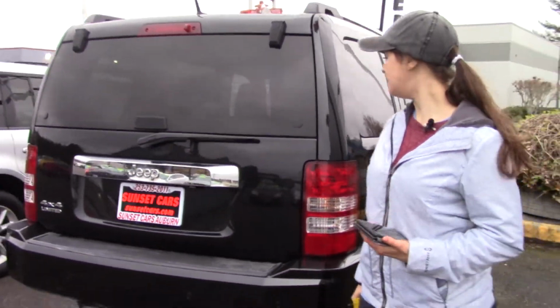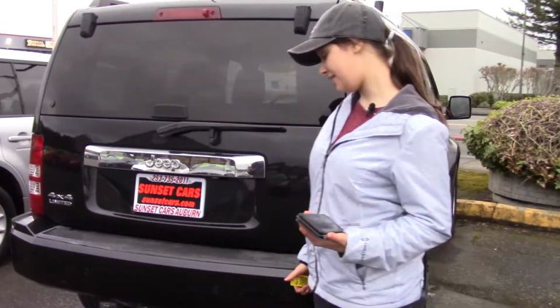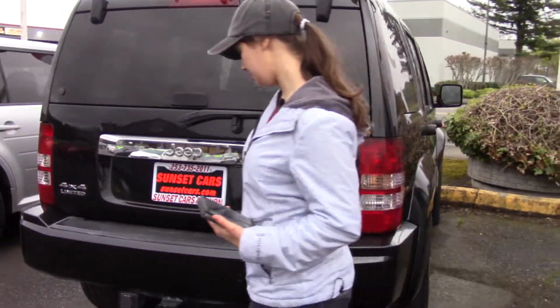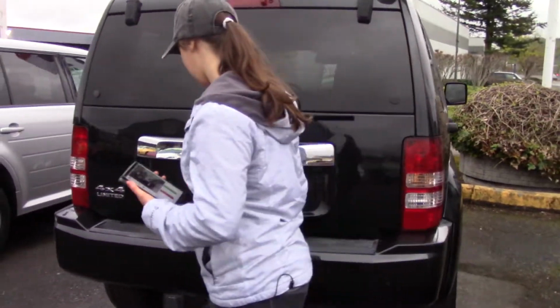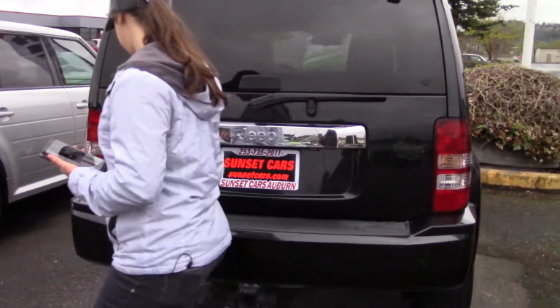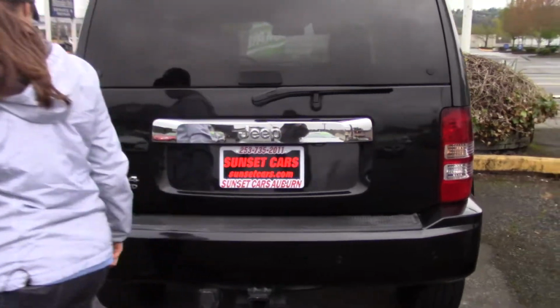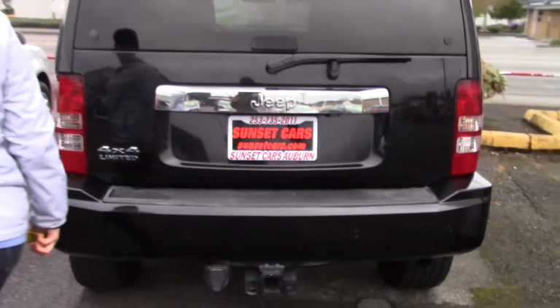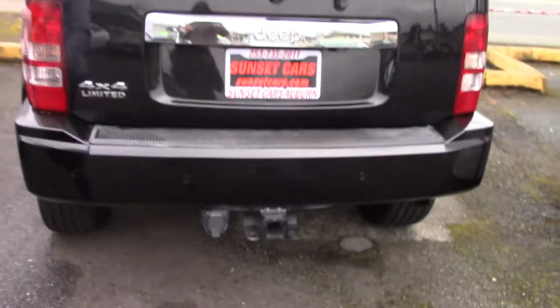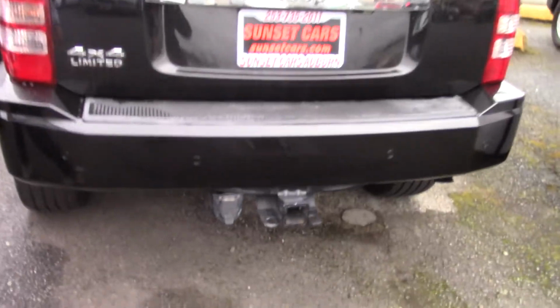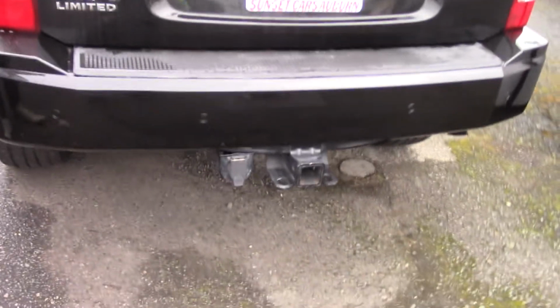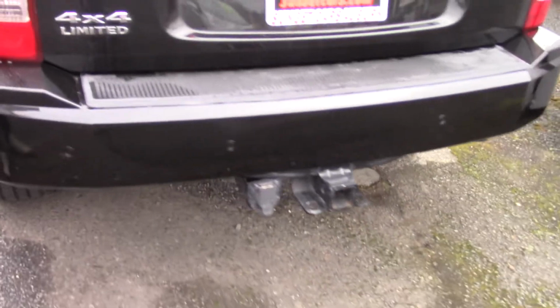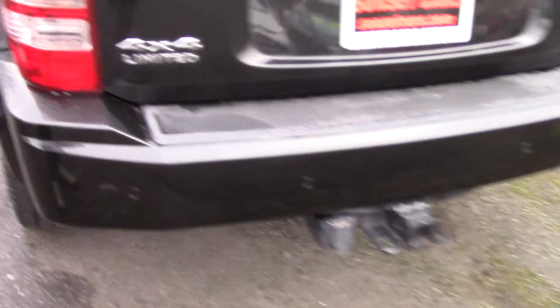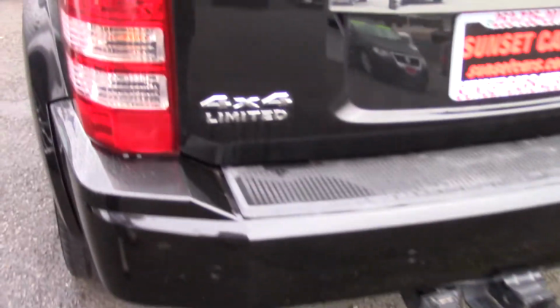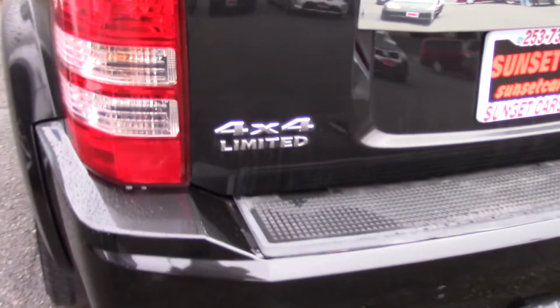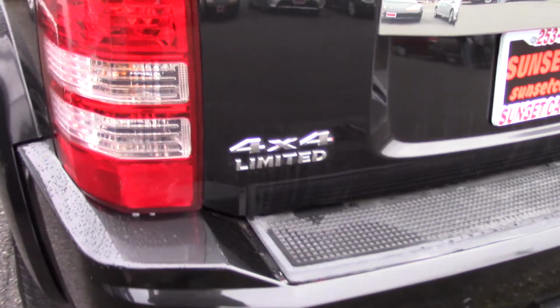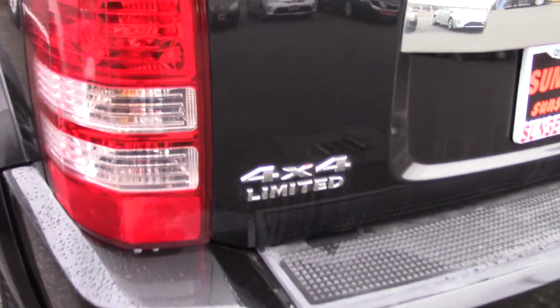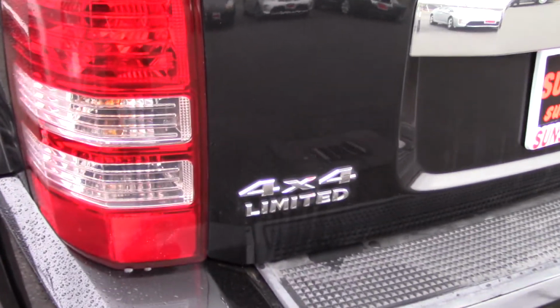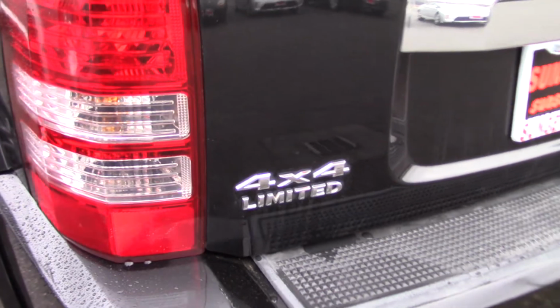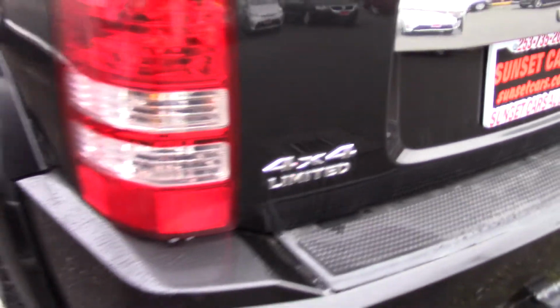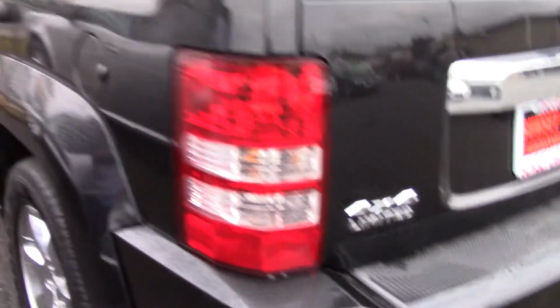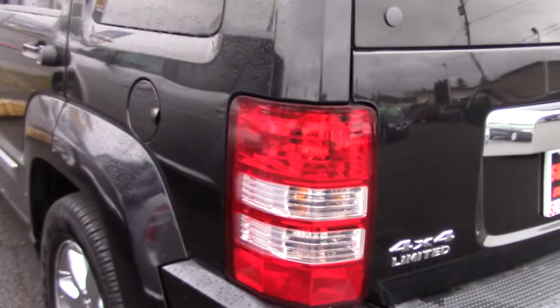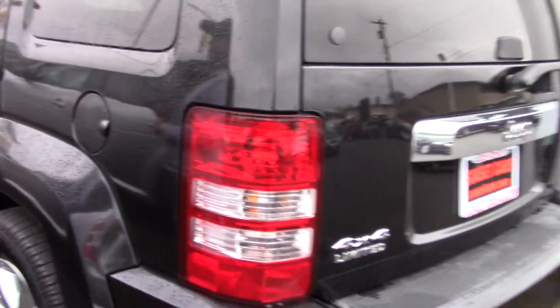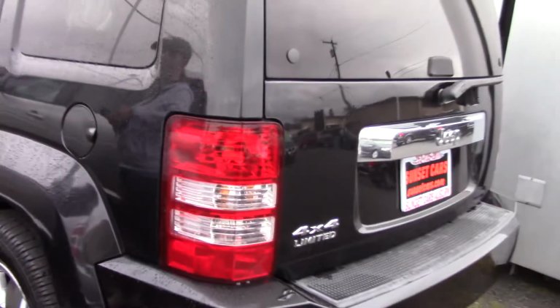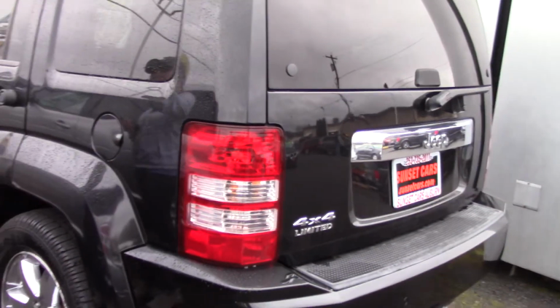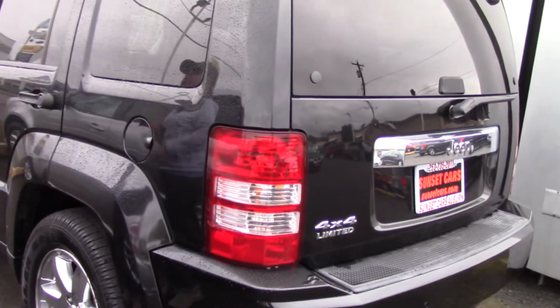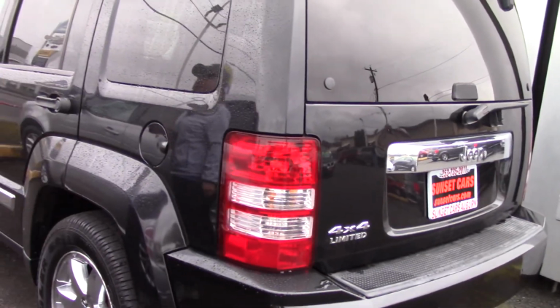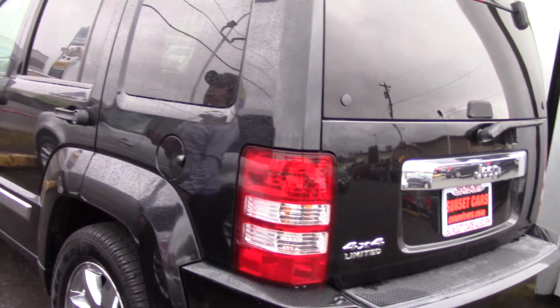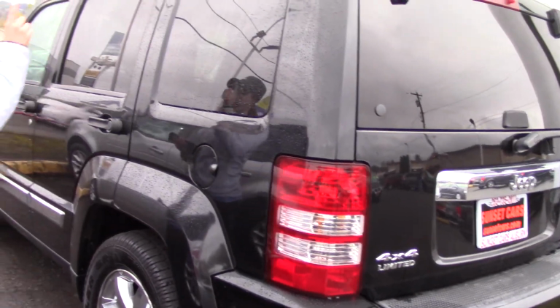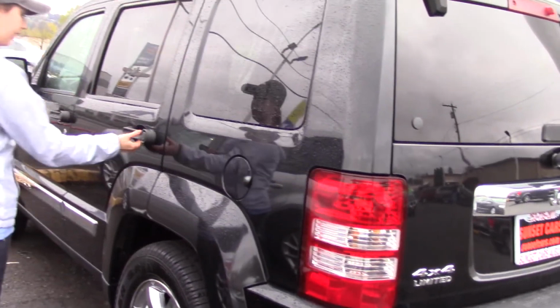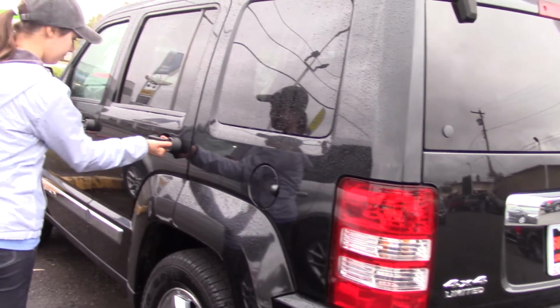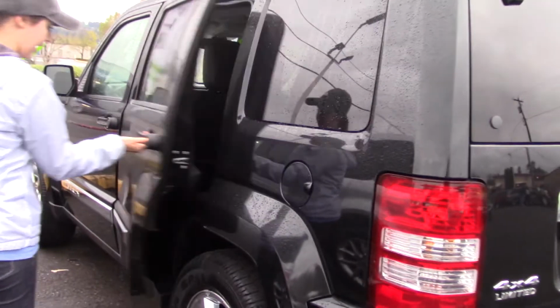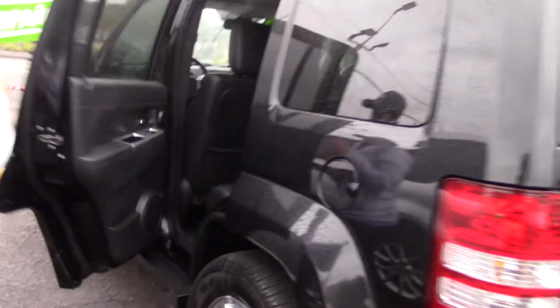Whoever had this took really good care of it, and I can see why — it's a car you want to take care of. It has a tow hitch with trailer wiring, chrome accents sprinkled all throughout, big windows for great visibility, and a roof rack up top for extra space.